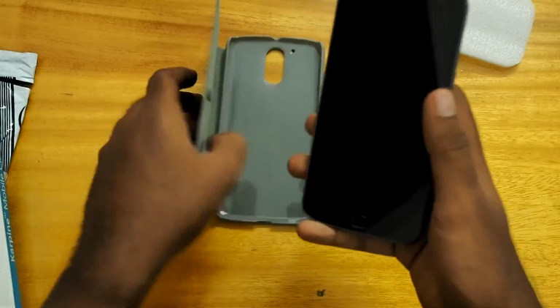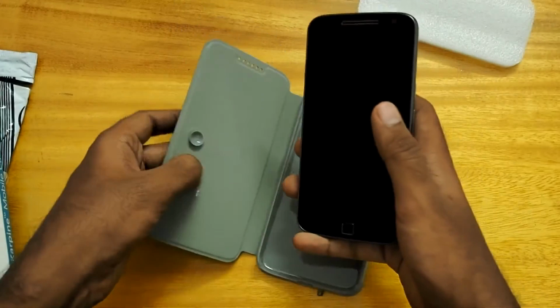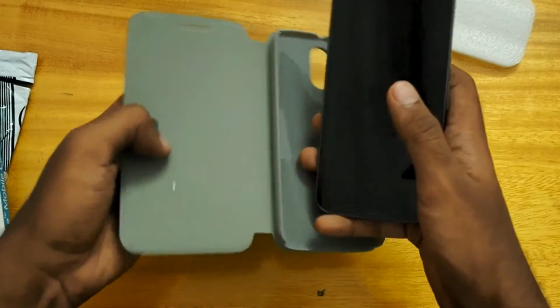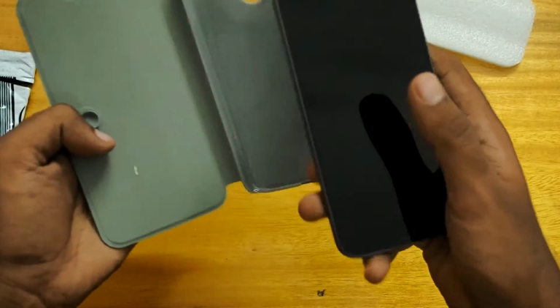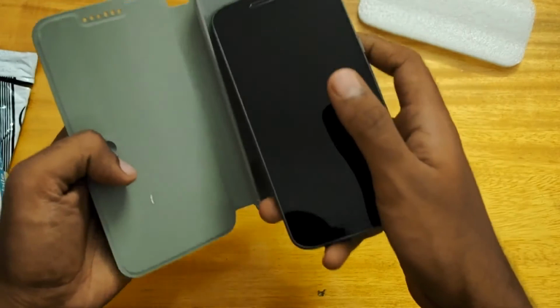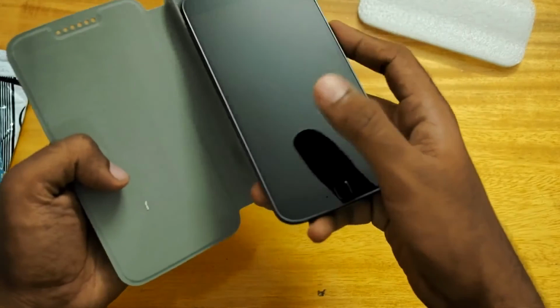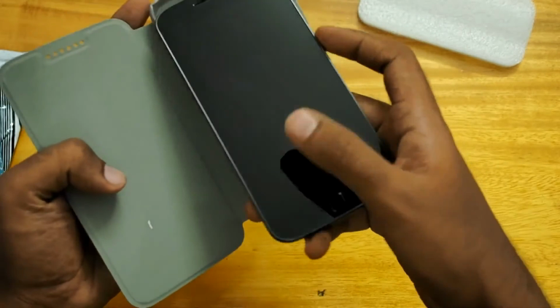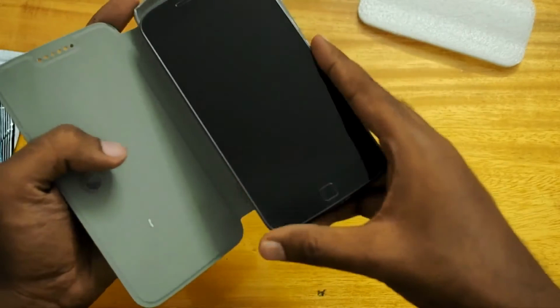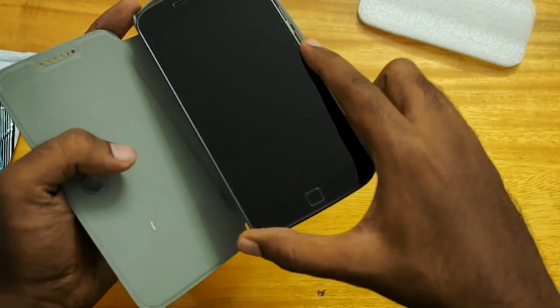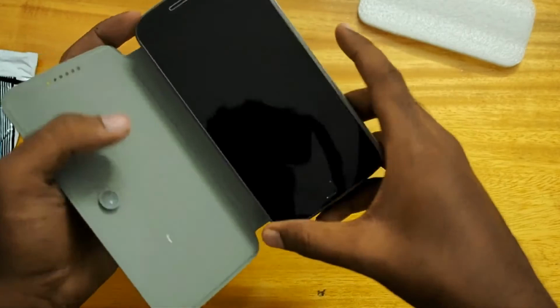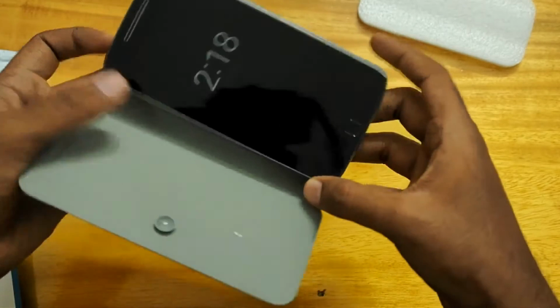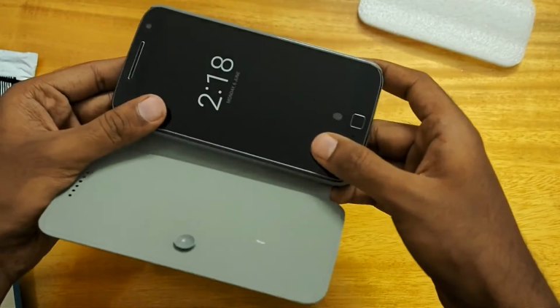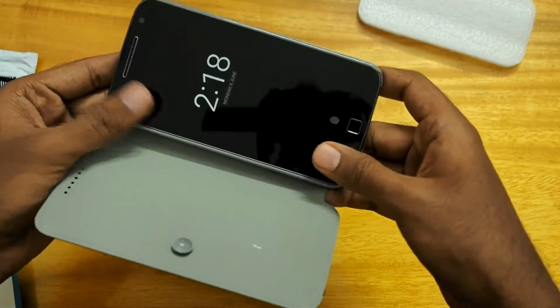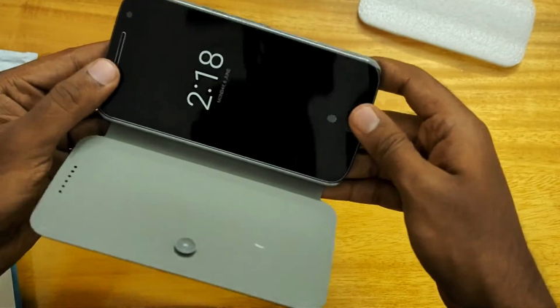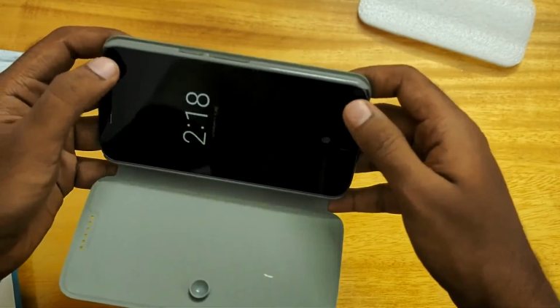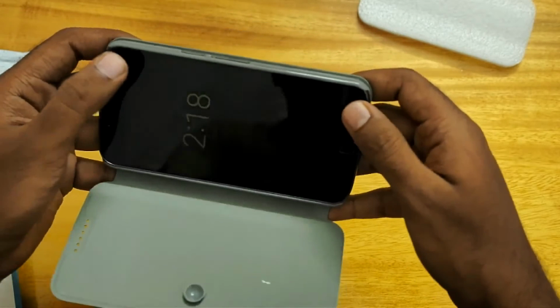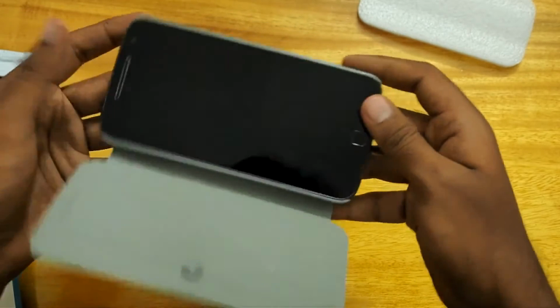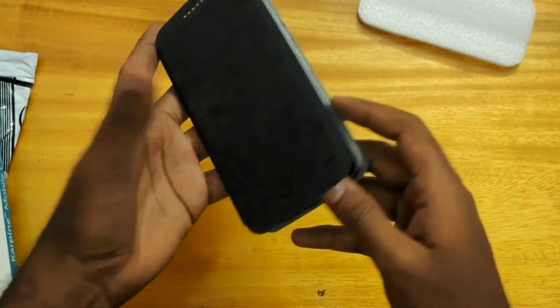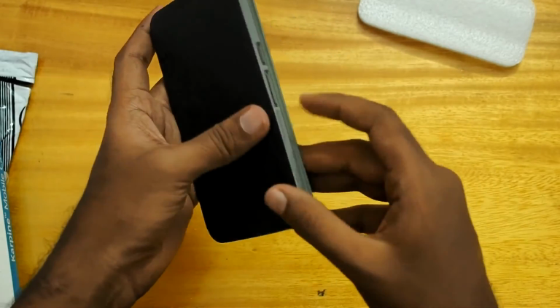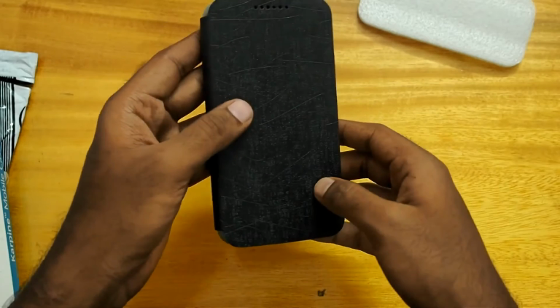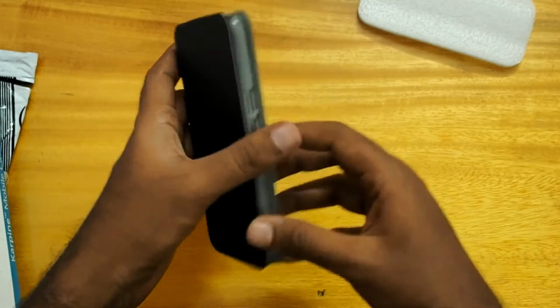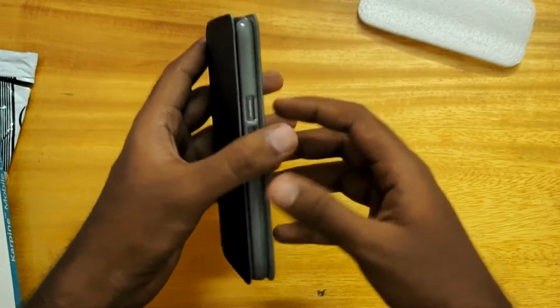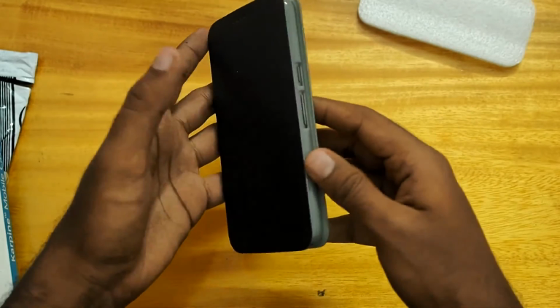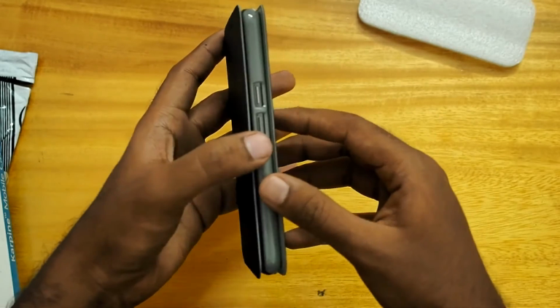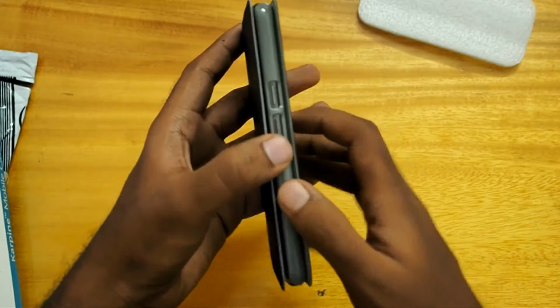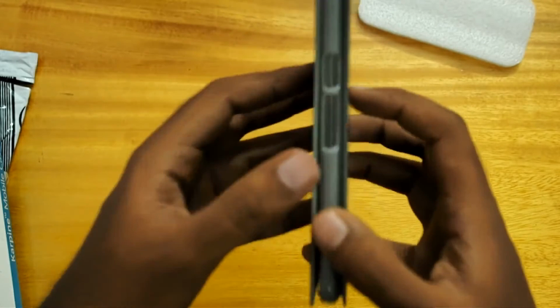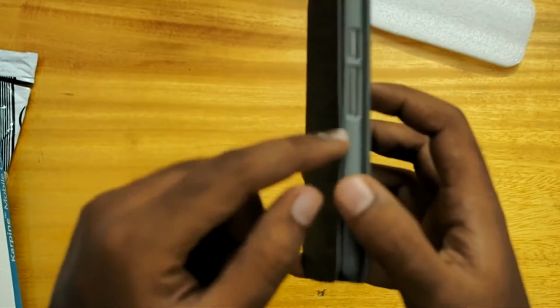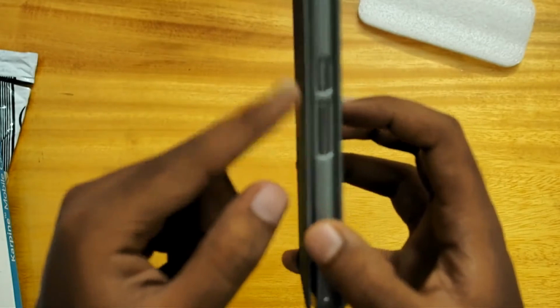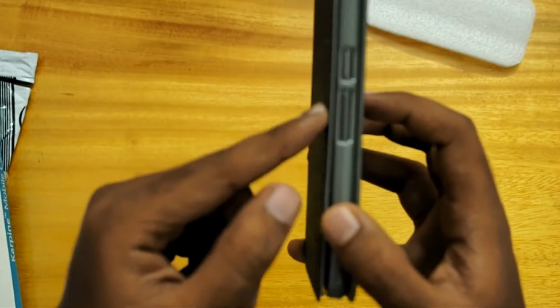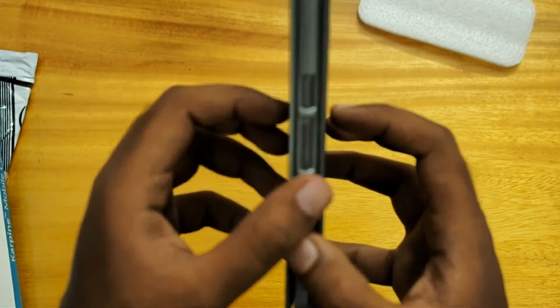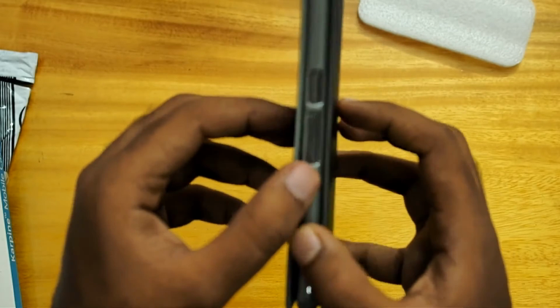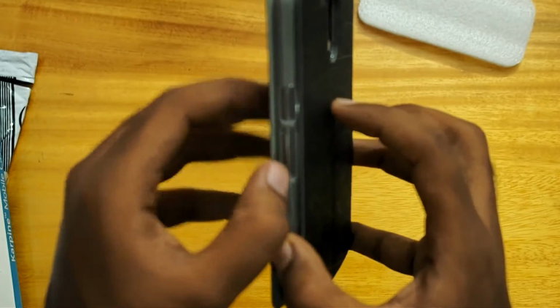Let's put the phone inside the cover. As you can see the suction mechanism actually works really good.